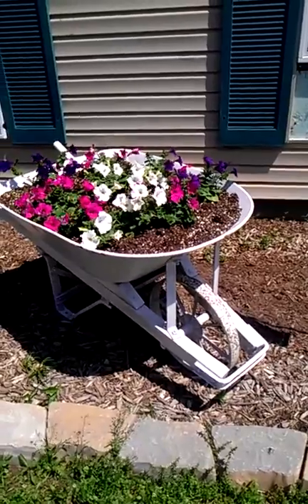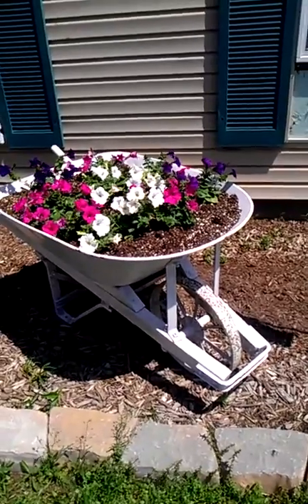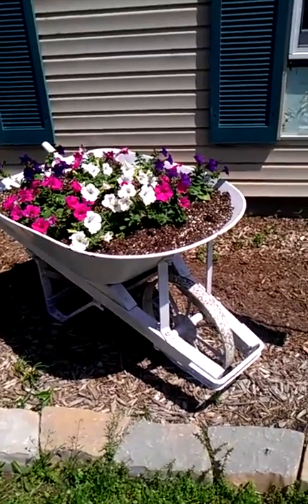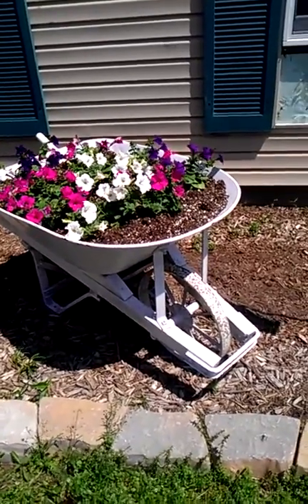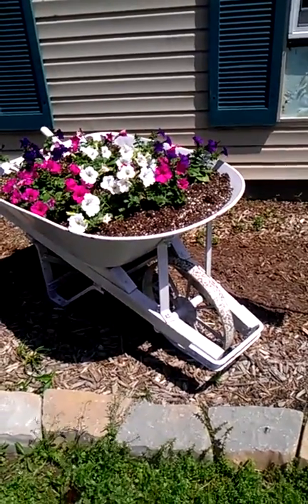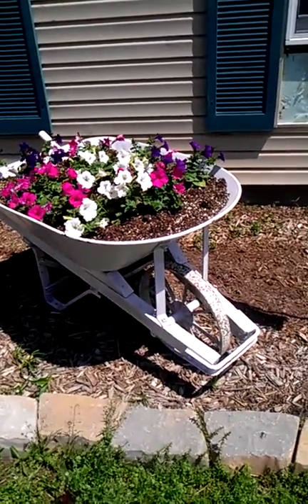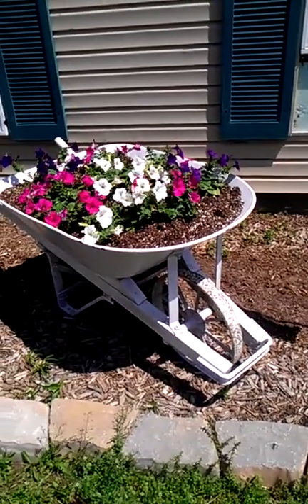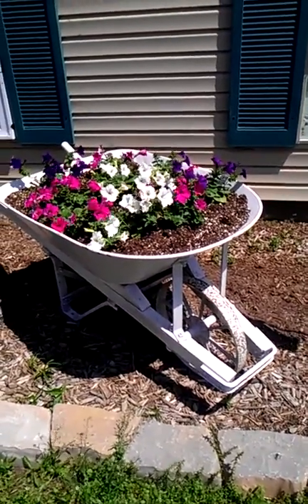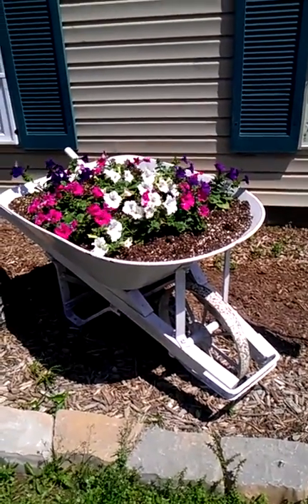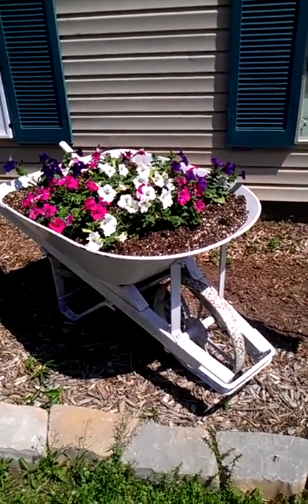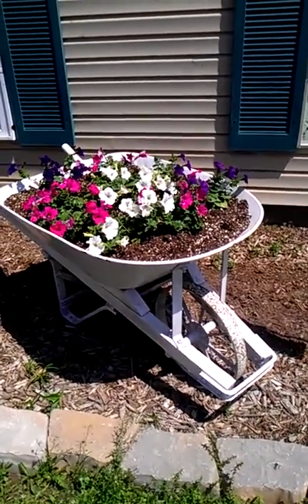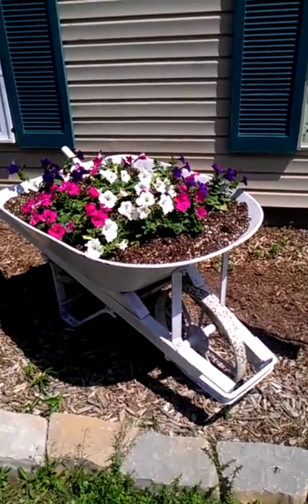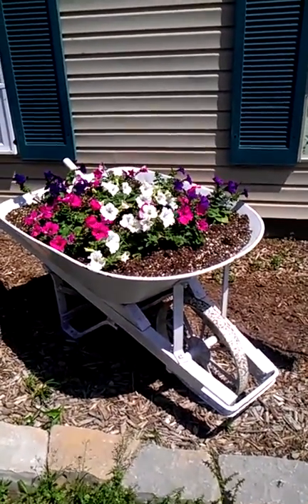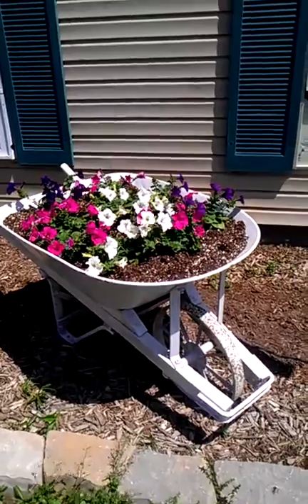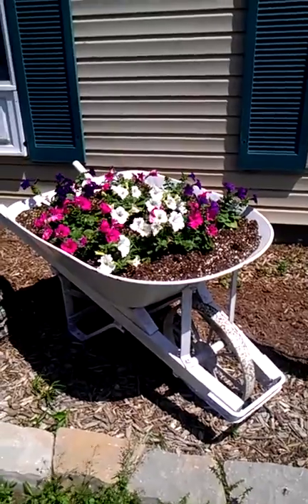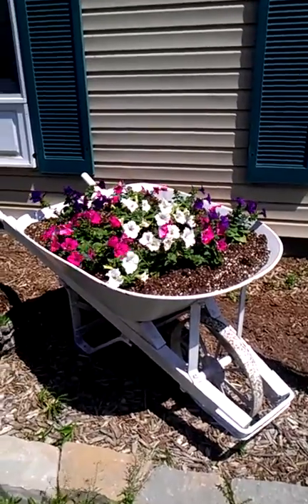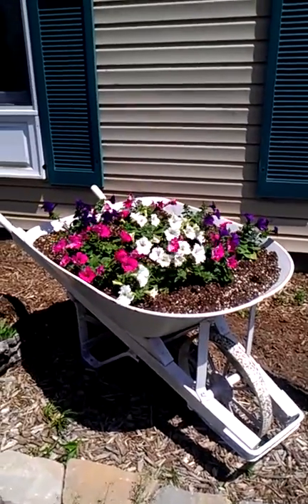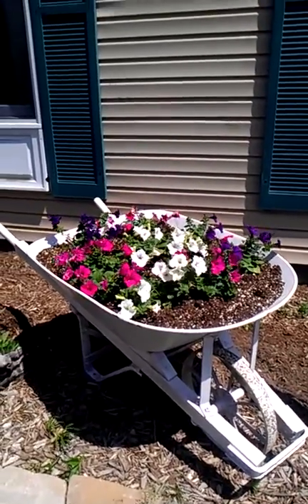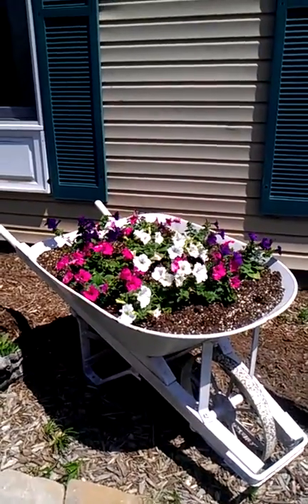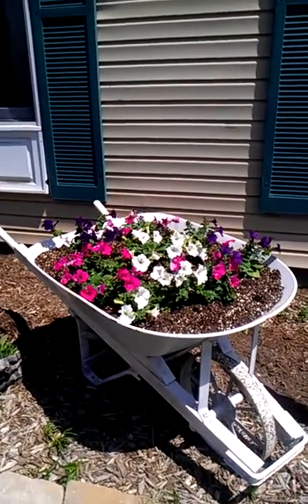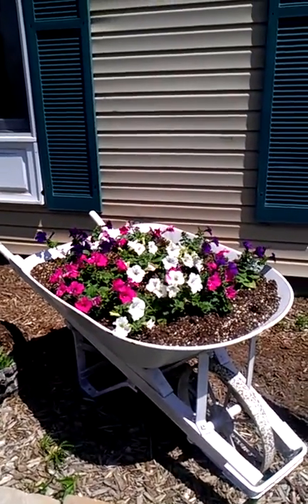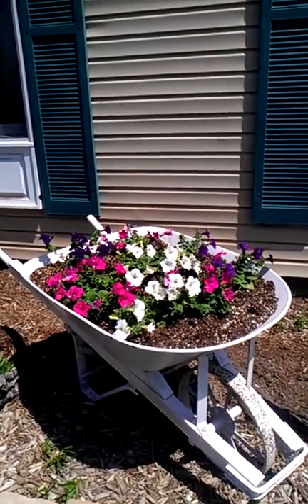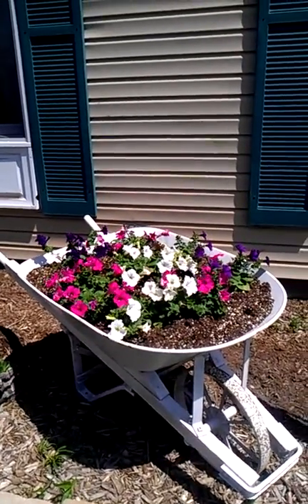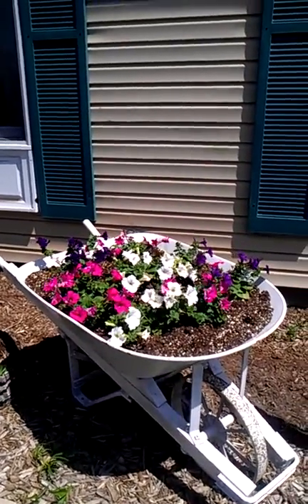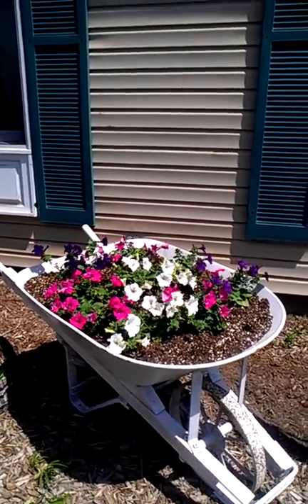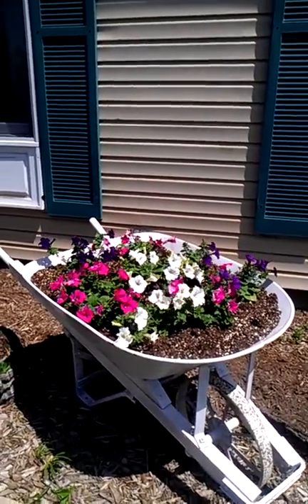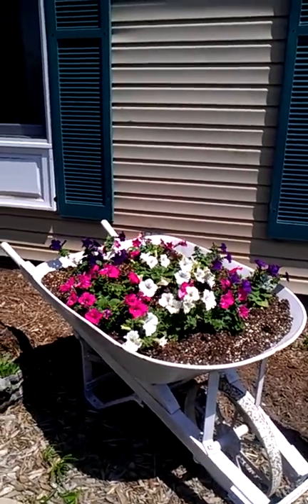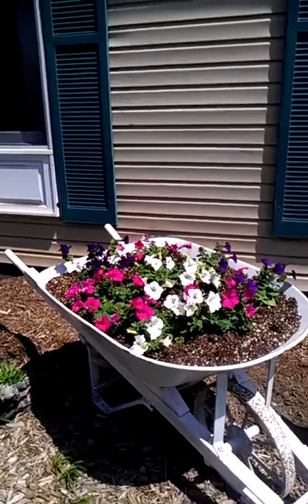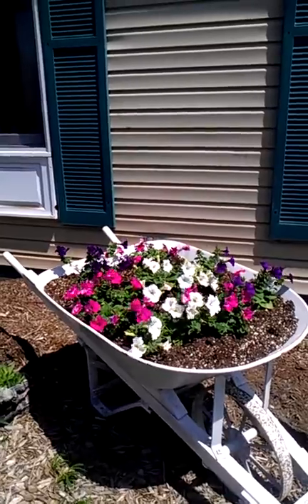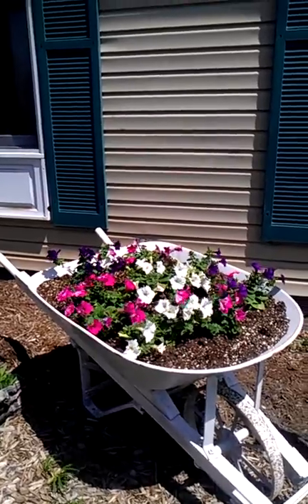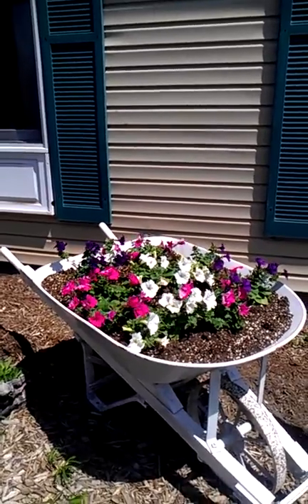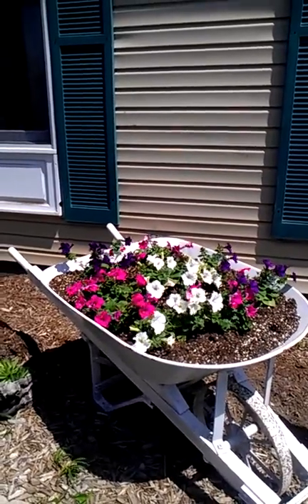It has a metal wheel in the front. The base of it is wooden and the tub is metal. It's really, really heavy and it would be difficult to use, but I thought it would be beautiful with flowers planted in it.